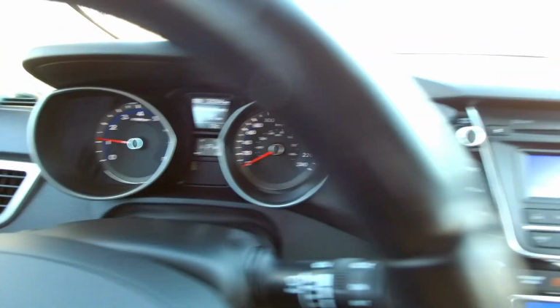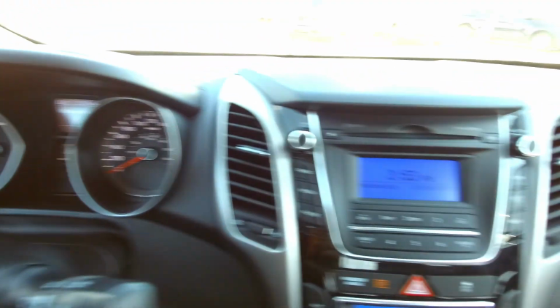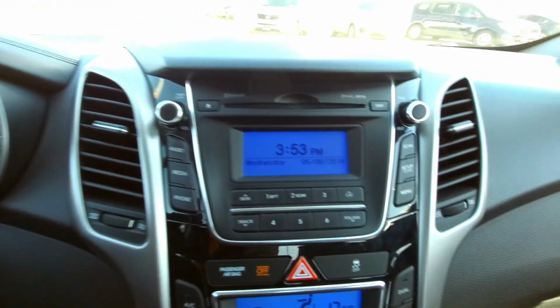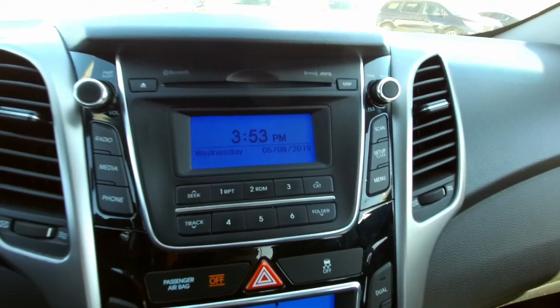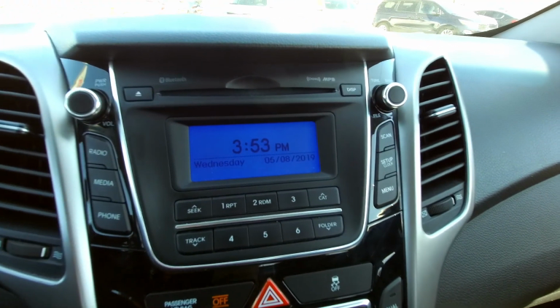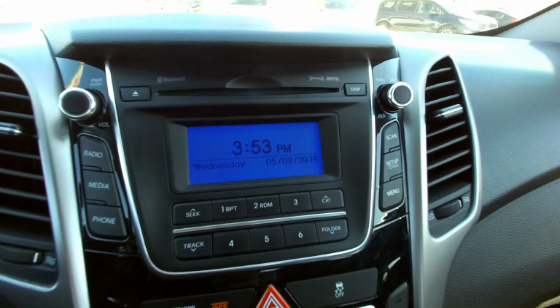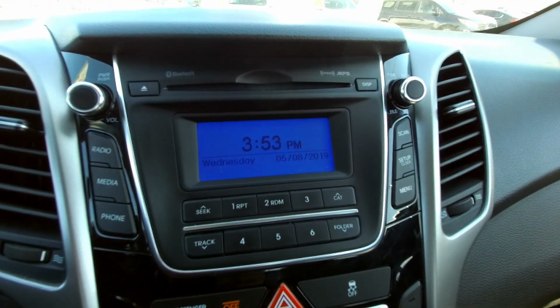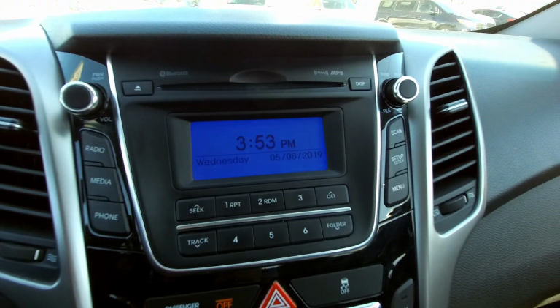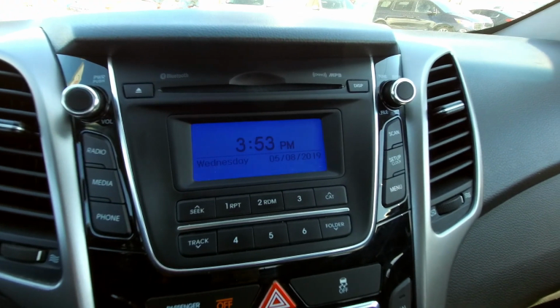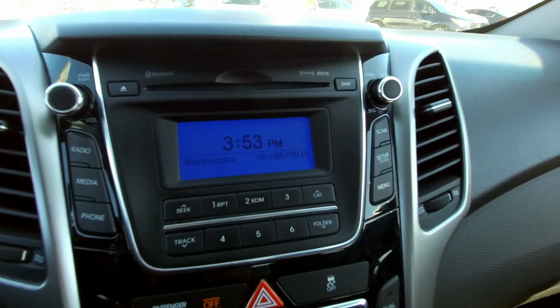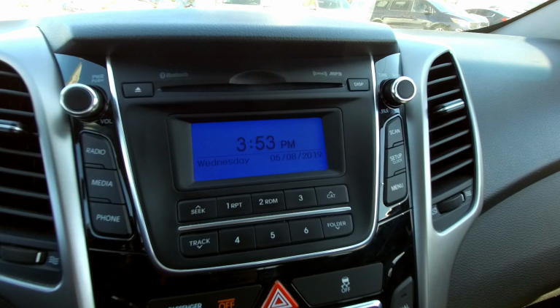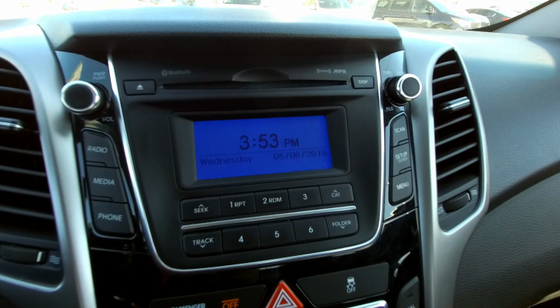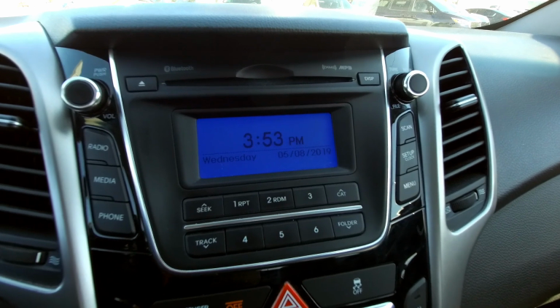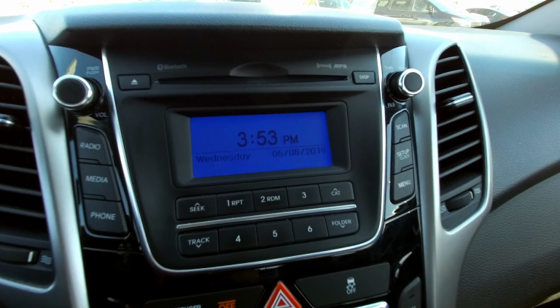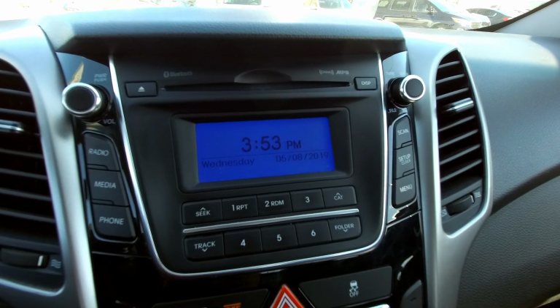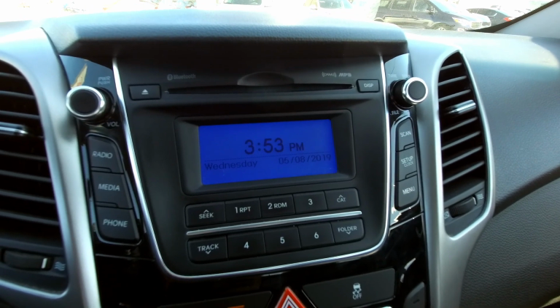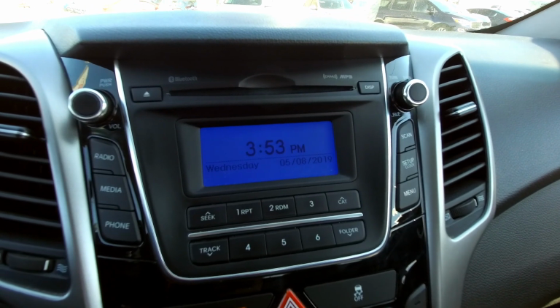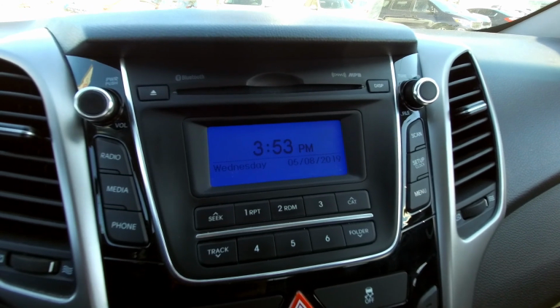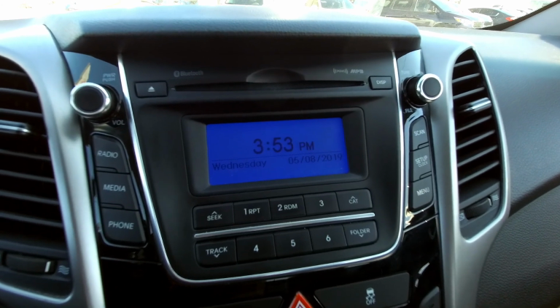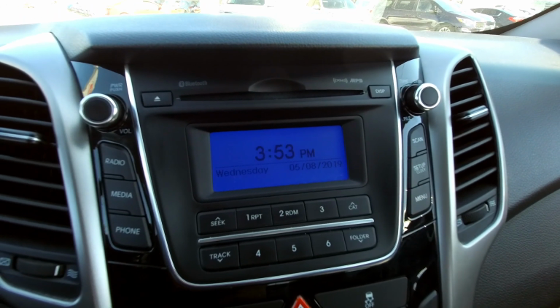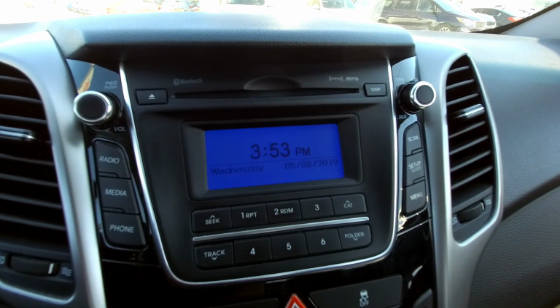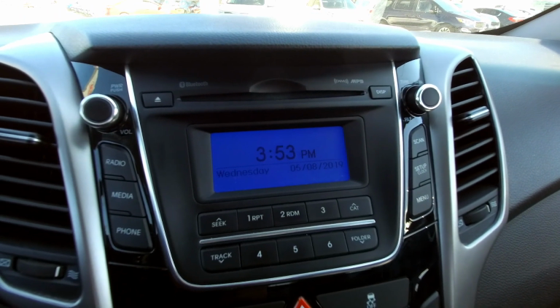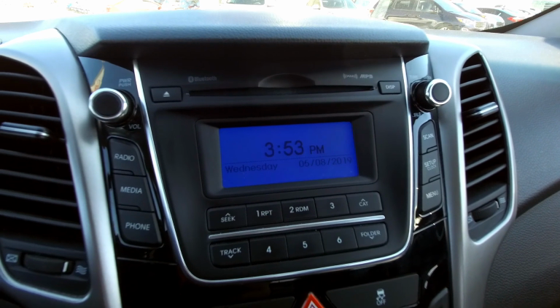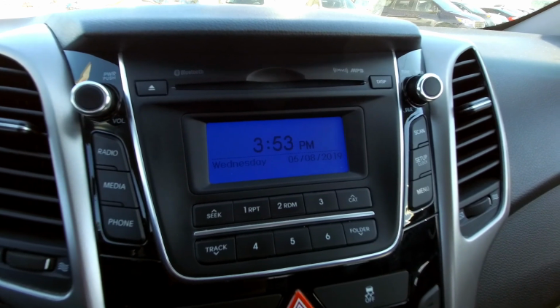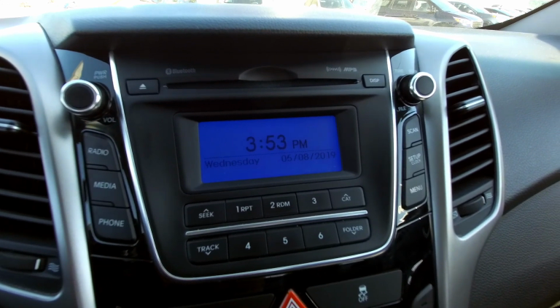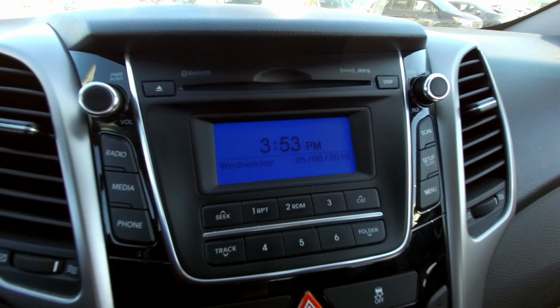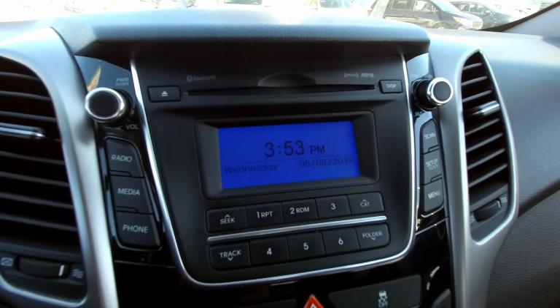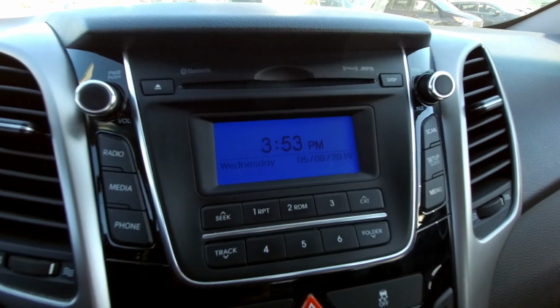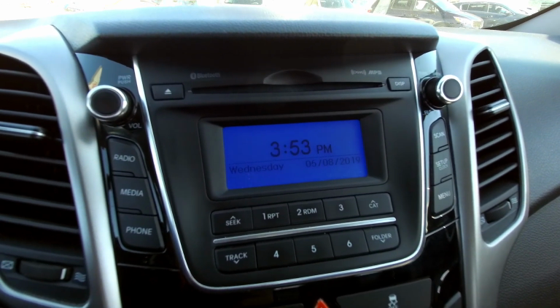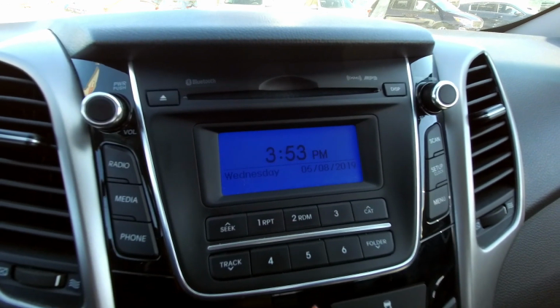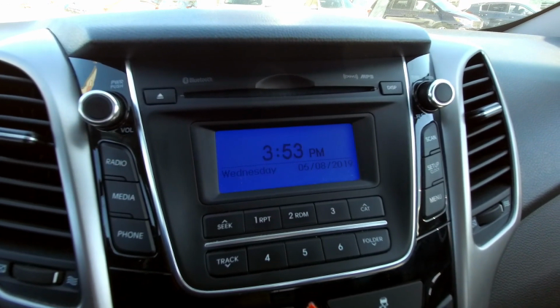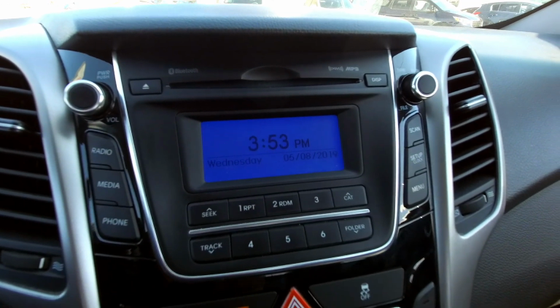You've got a Sirius satellite radio equipped stereo system. Anytime you have a satellite radio system and you buy it from Brantford Kia, you get three free months of satellite radio — that's kind of cool. You also have Bluetooth streaming and a CD player in there as well.